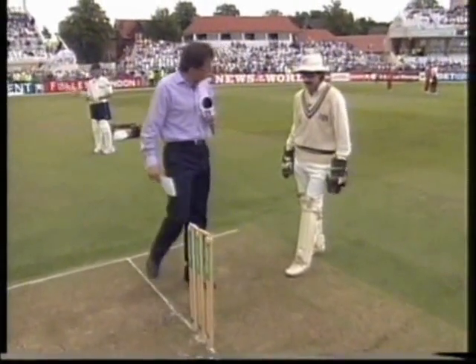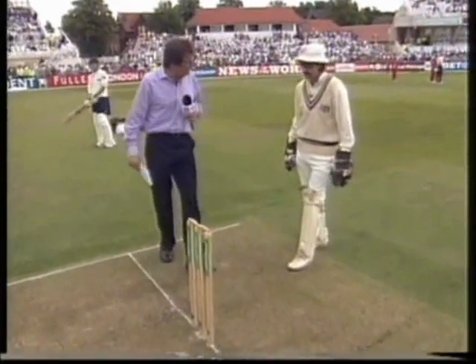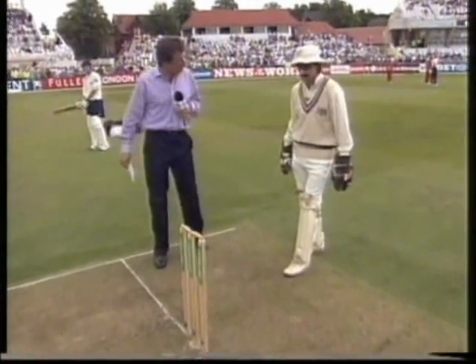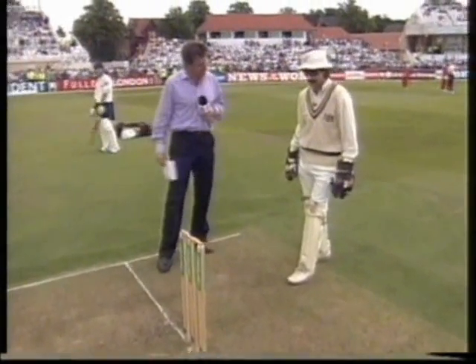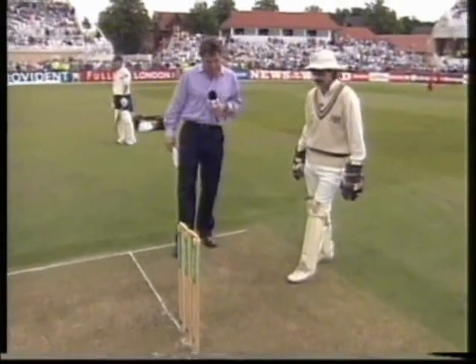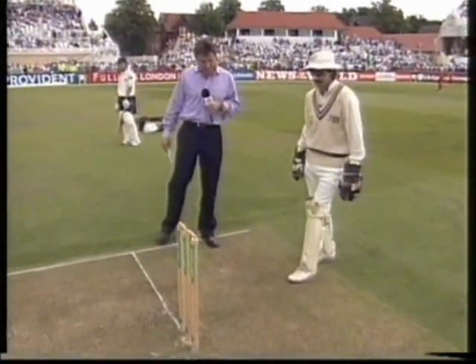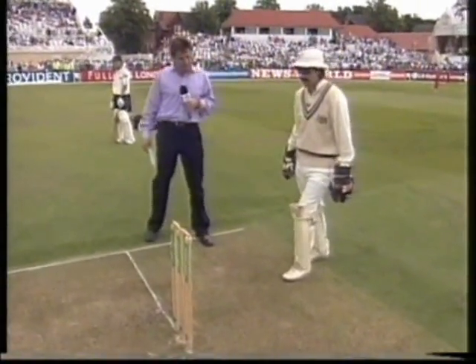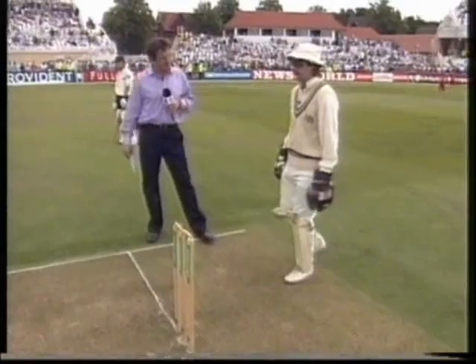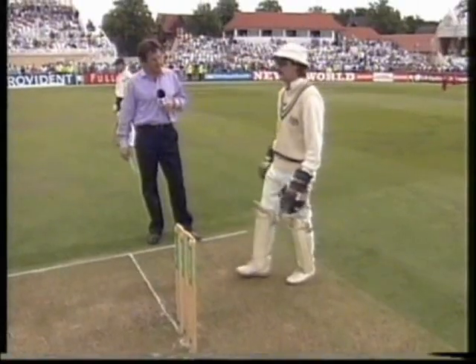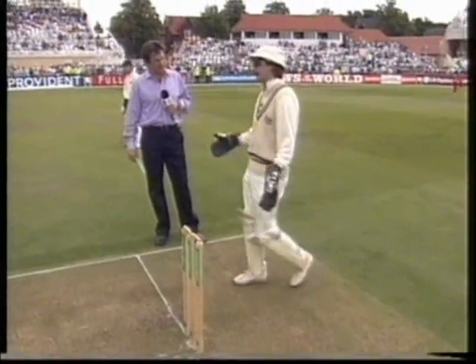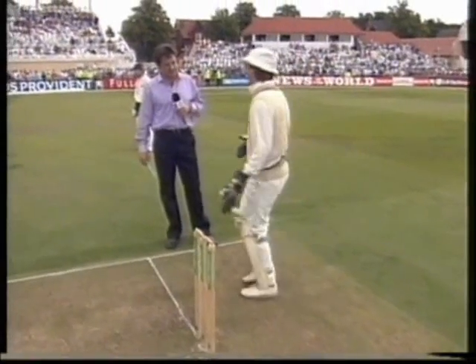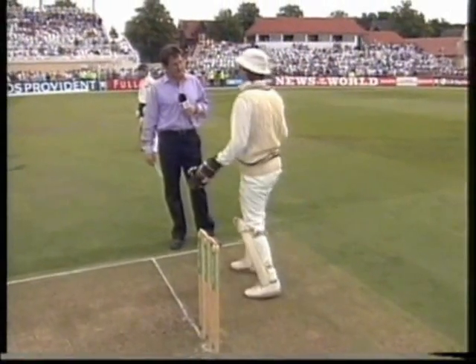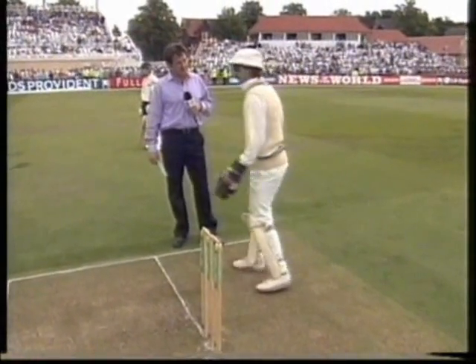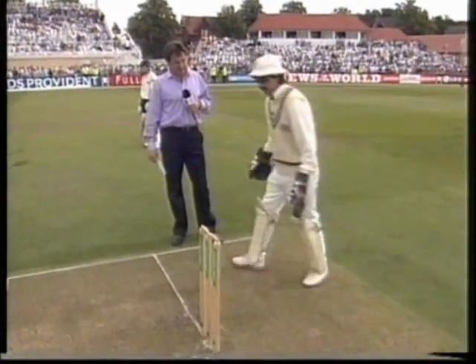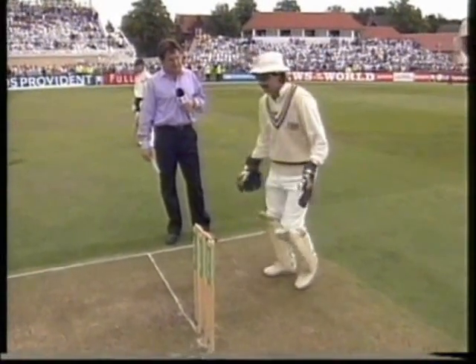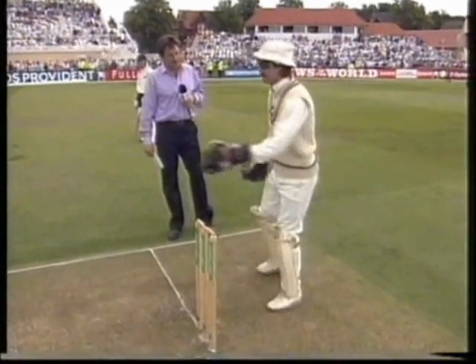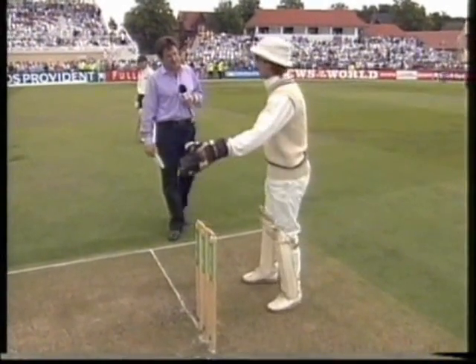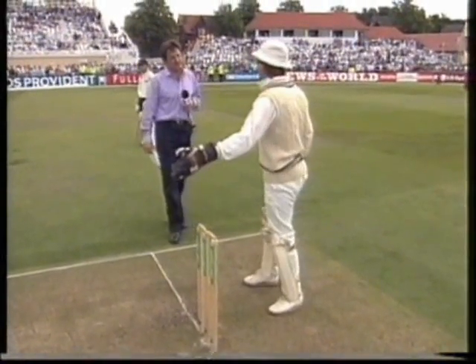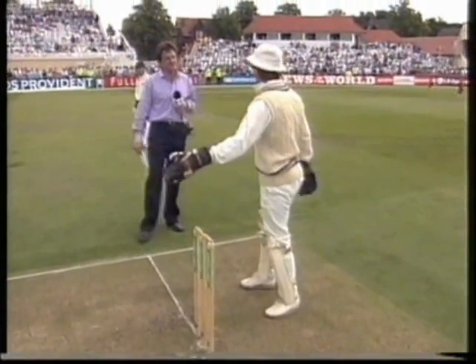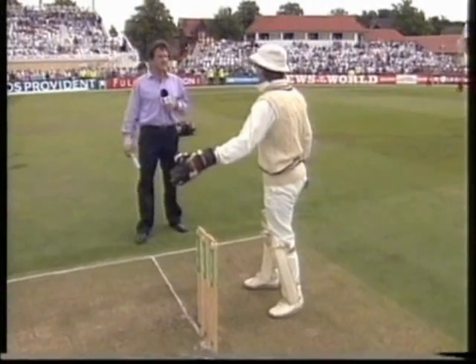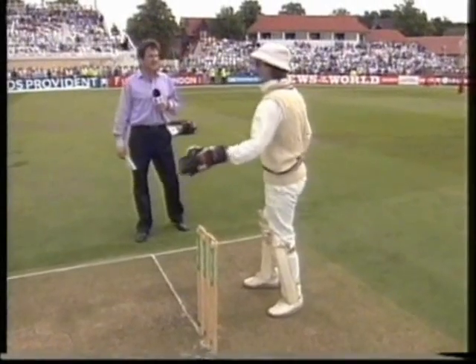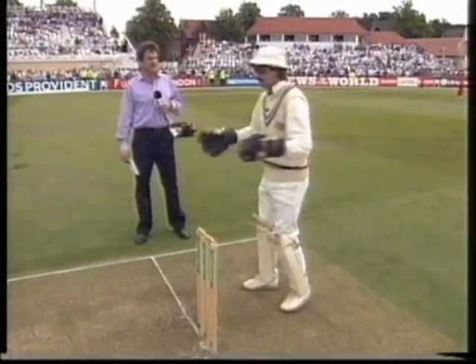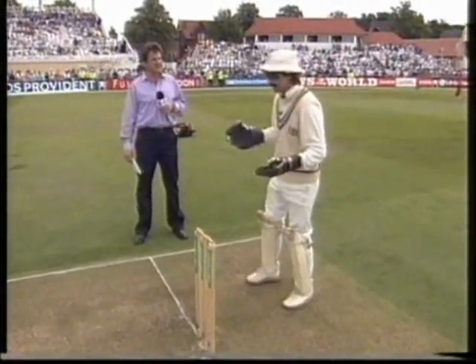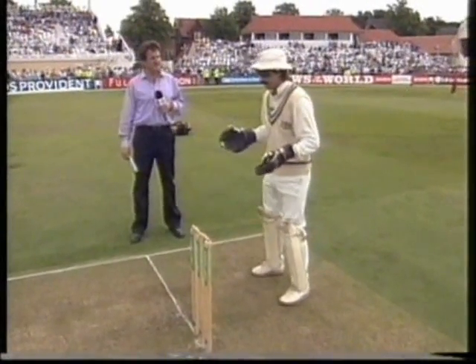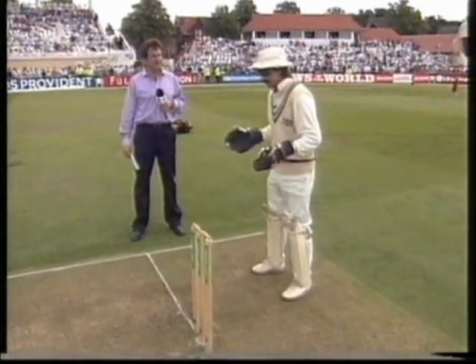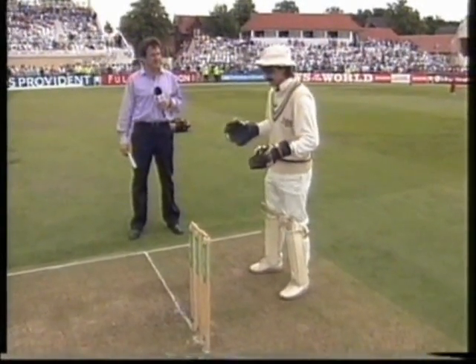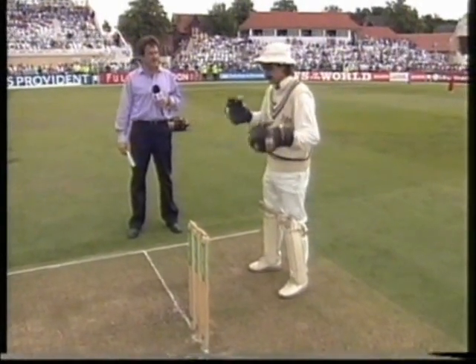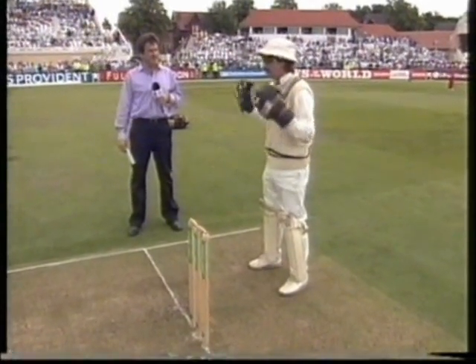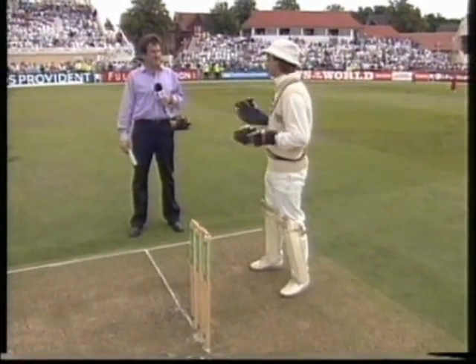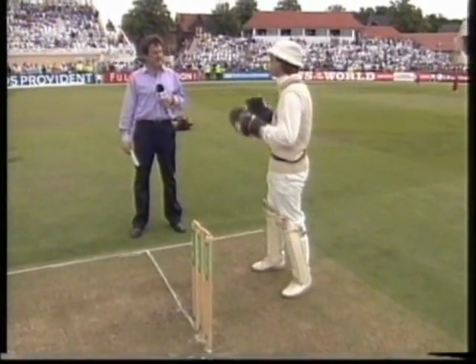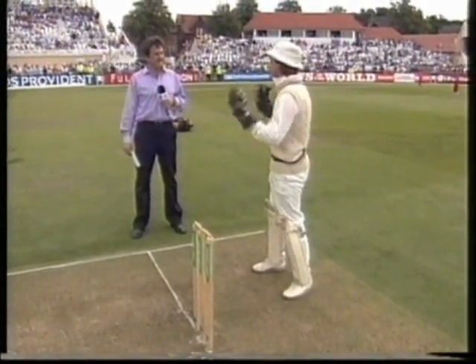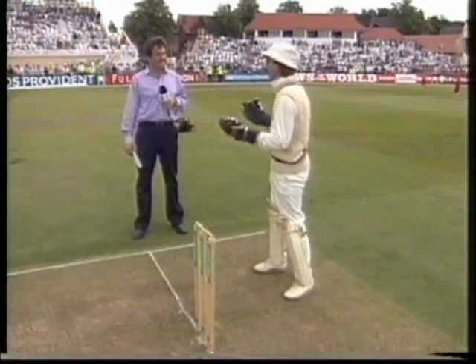Do you do that? No, I've never done that. And I think it can lead to problems. Some keepers like to do it, that's fair enough. But some of the most important things about standing up are you've got to have vision — you've got to be able to see the ball.